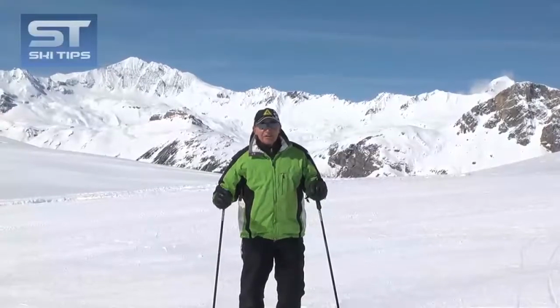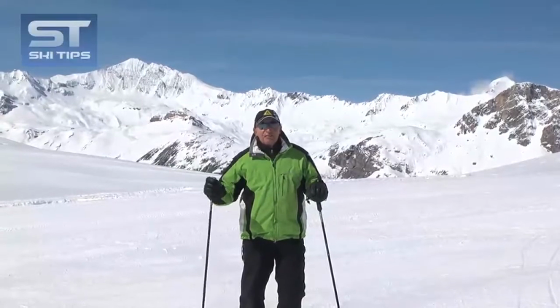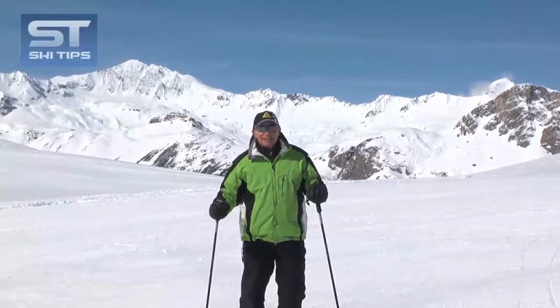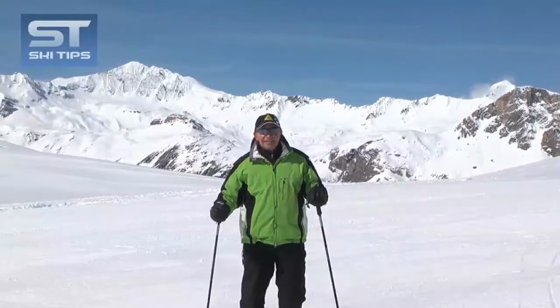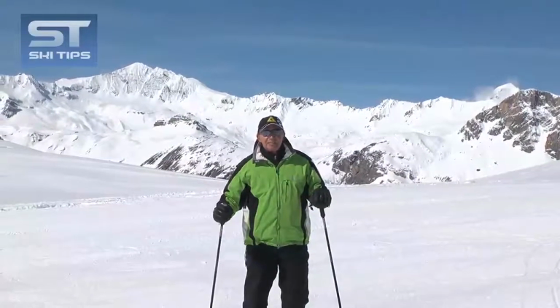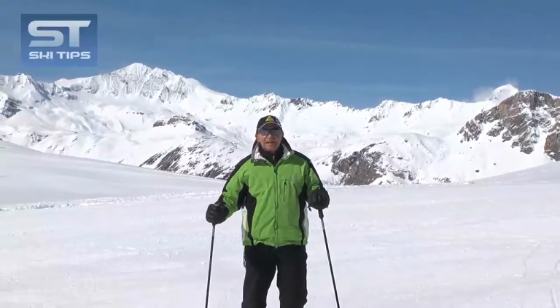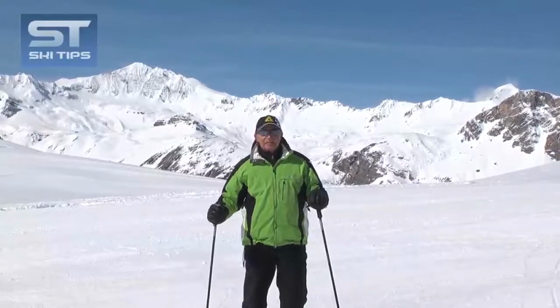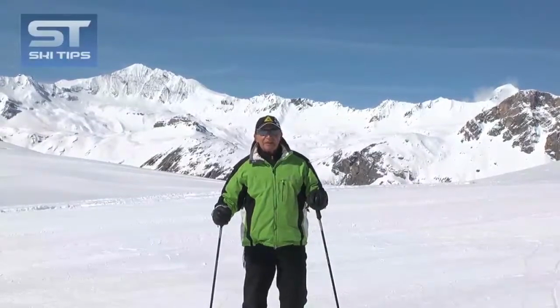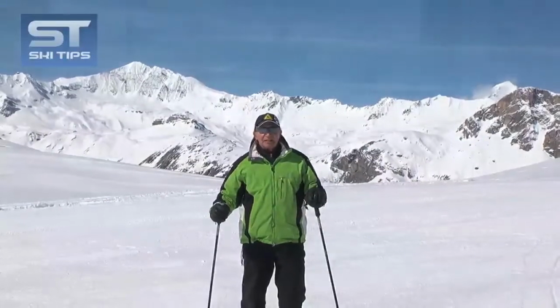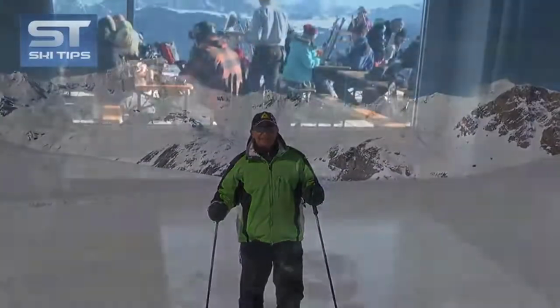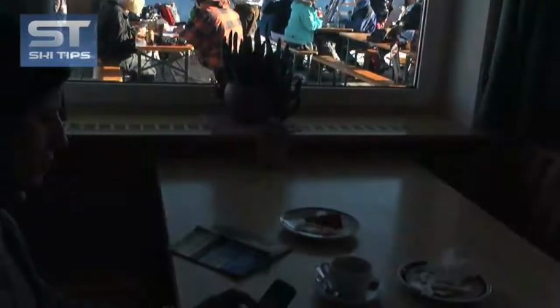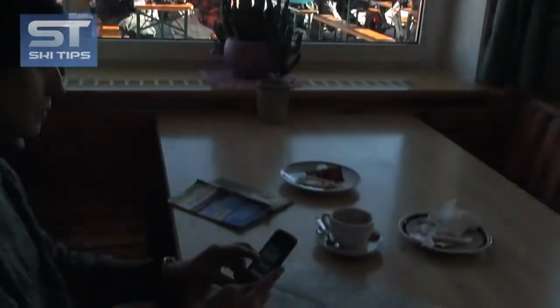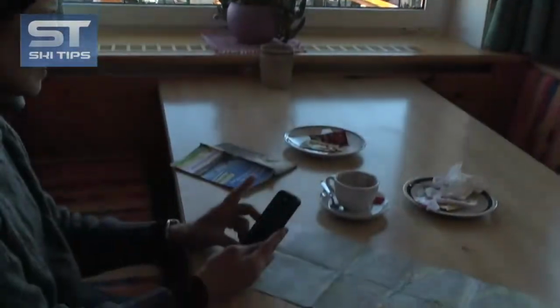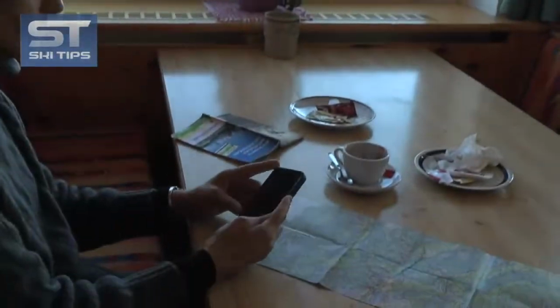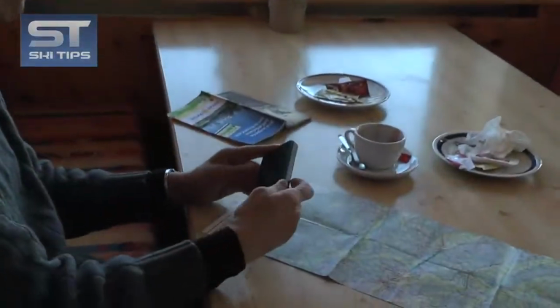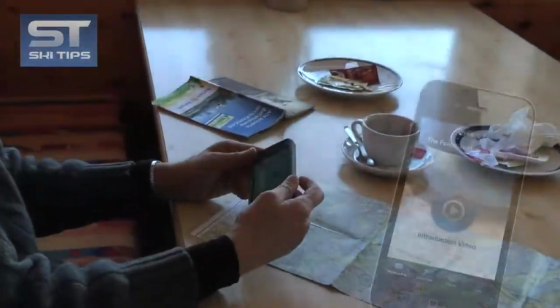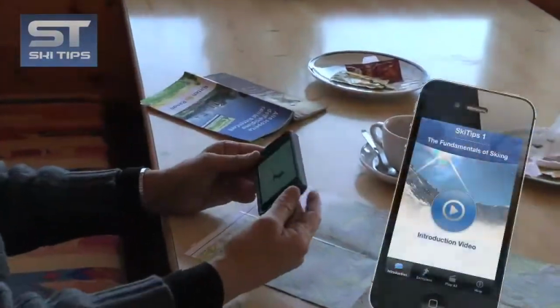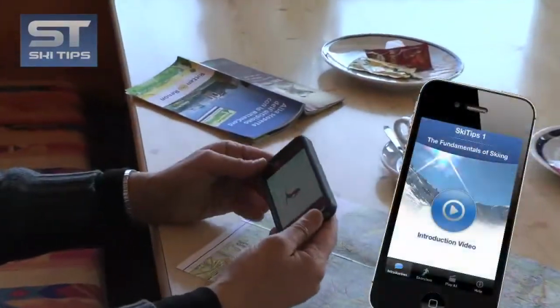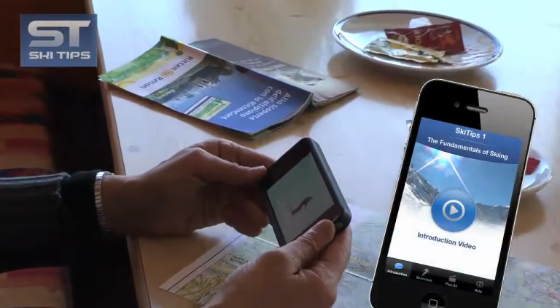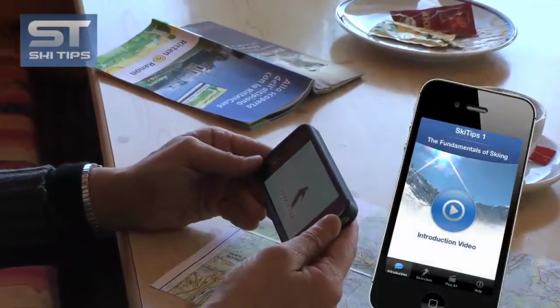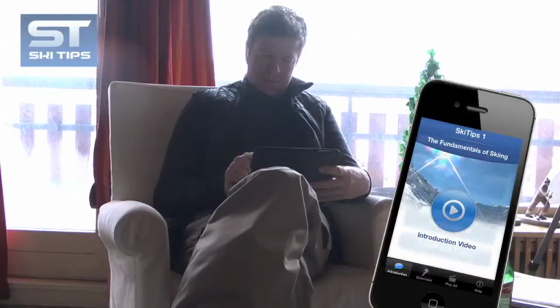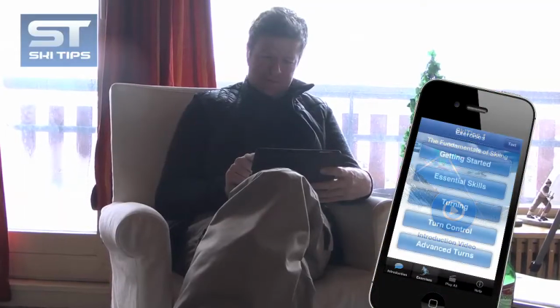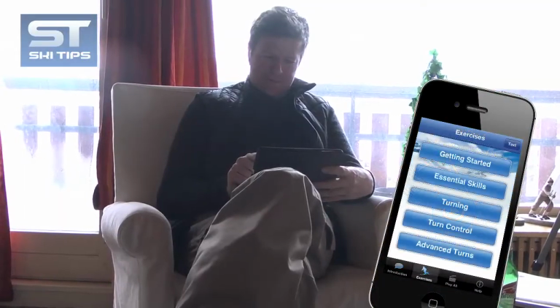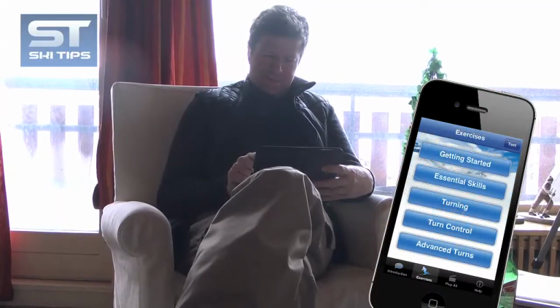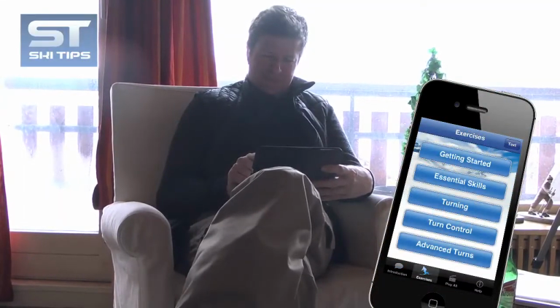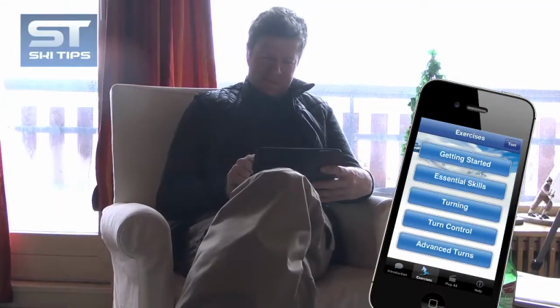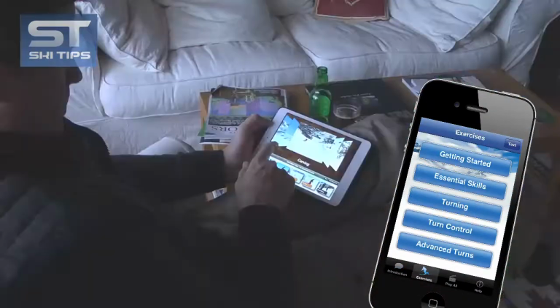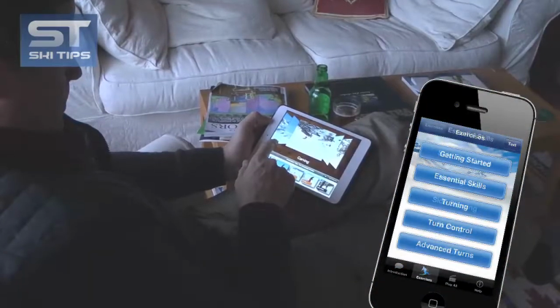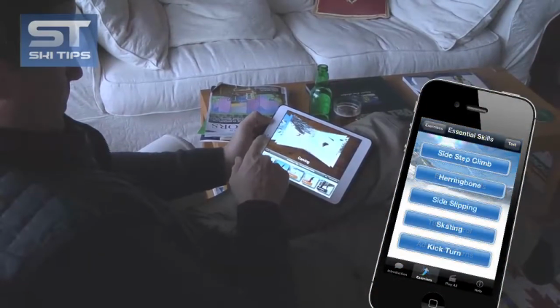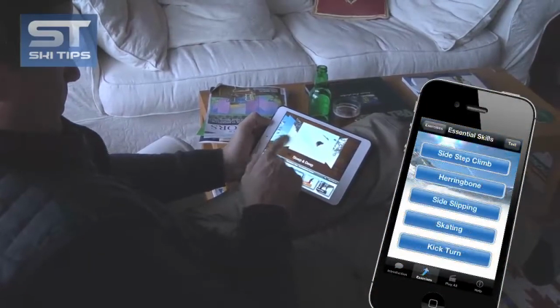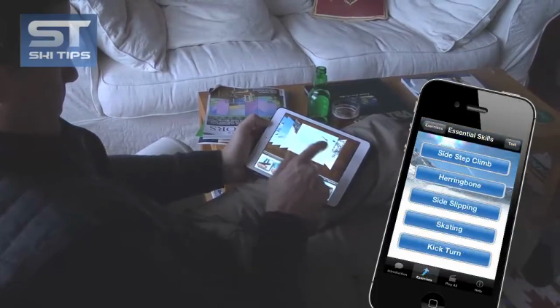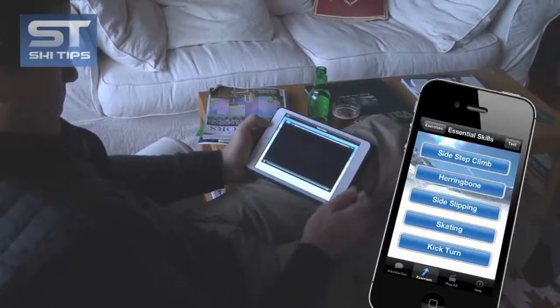Thanks for watching. I hope this tip helped, and remember to check out our apps for iPhone and iPad, which includes some 150 individual lessons on every level of skiing and boarding — your ski instructor in your pocket.